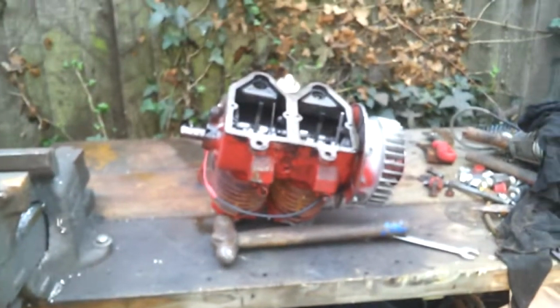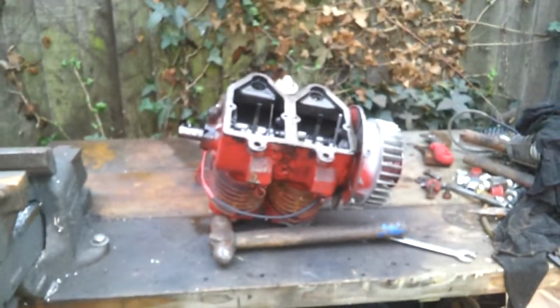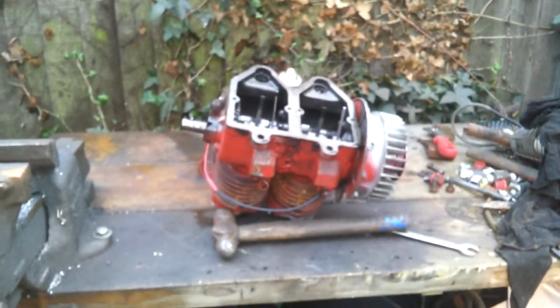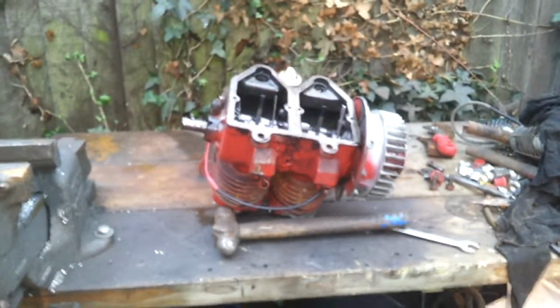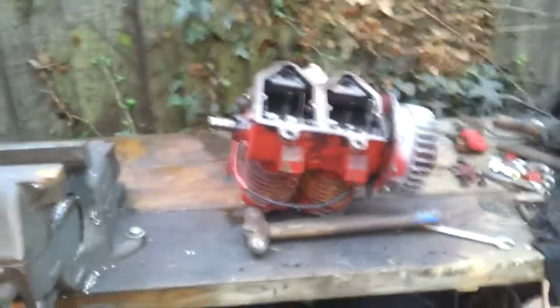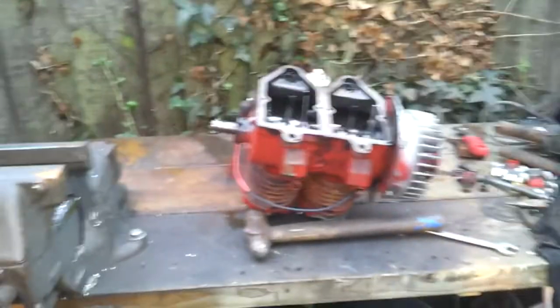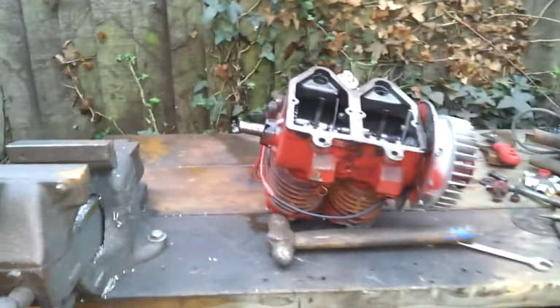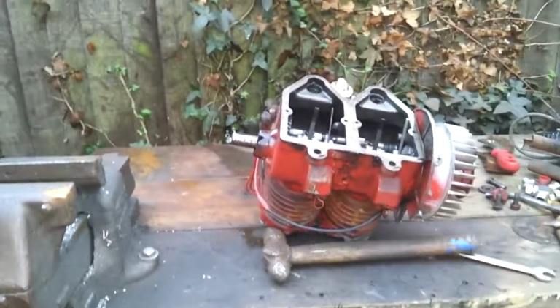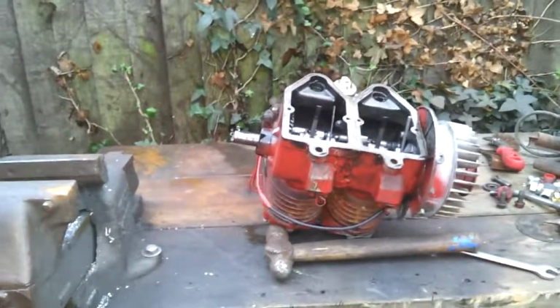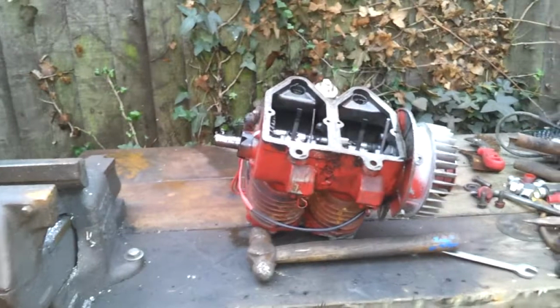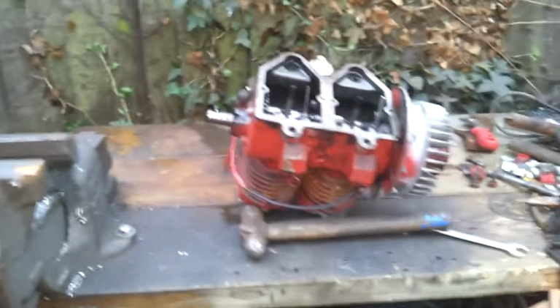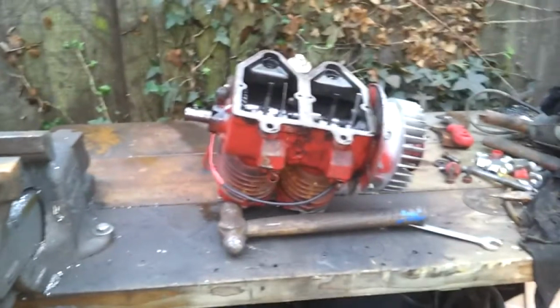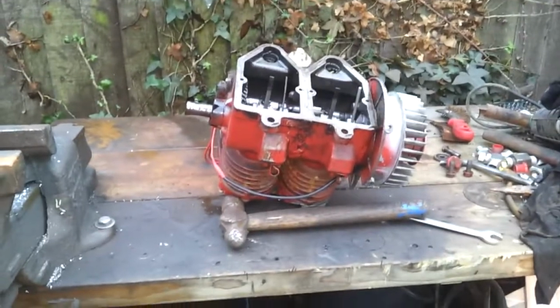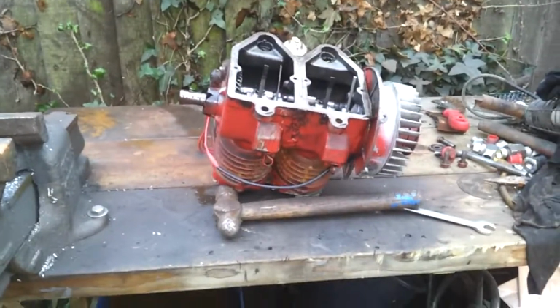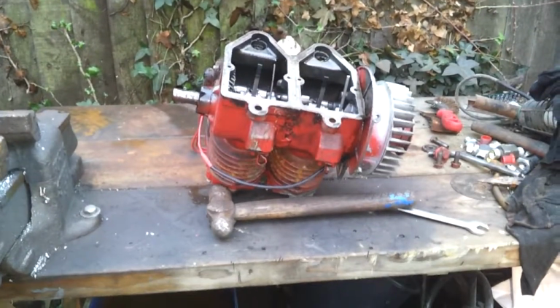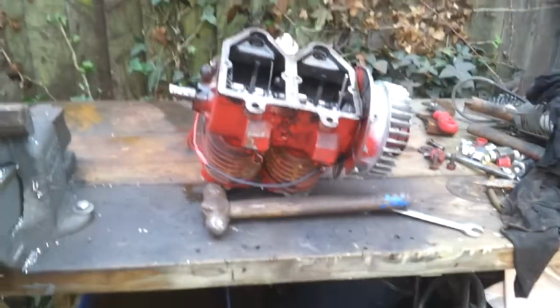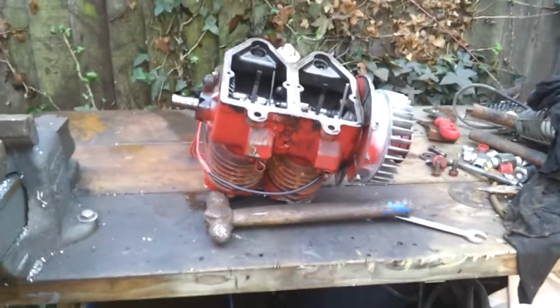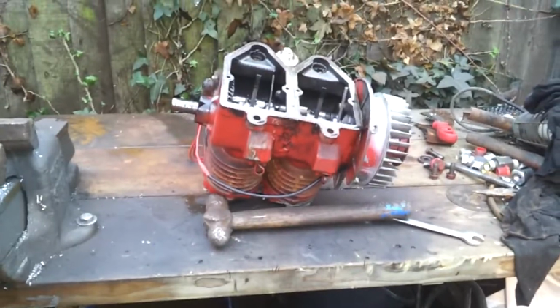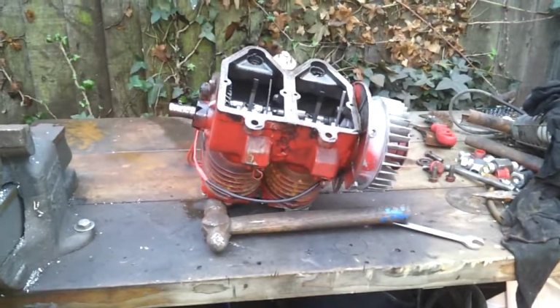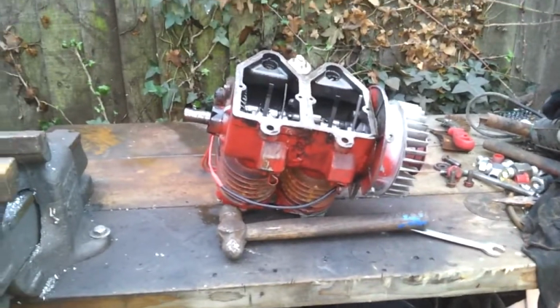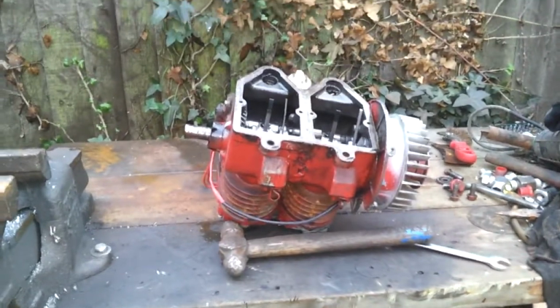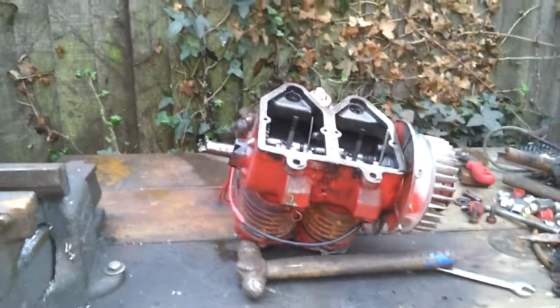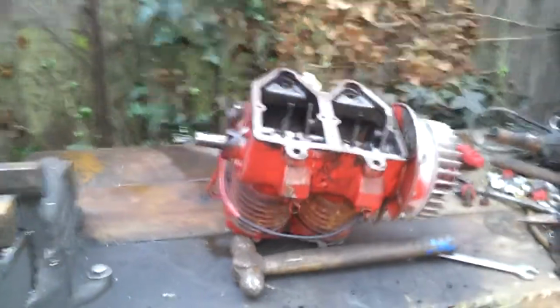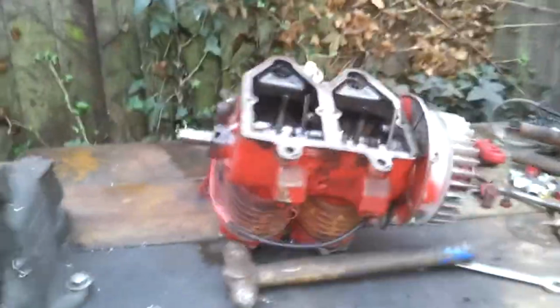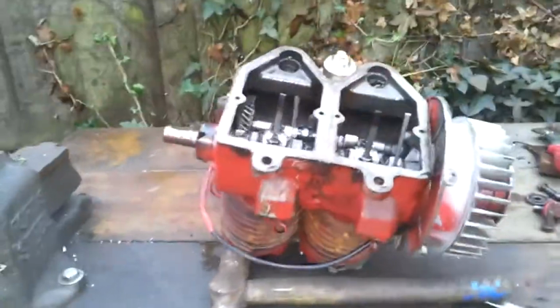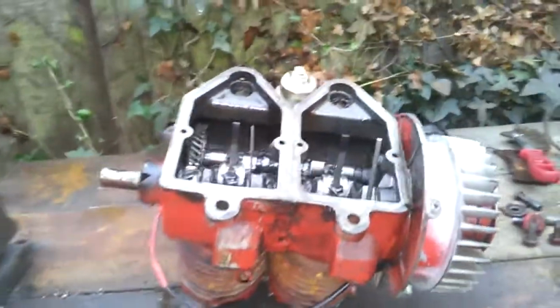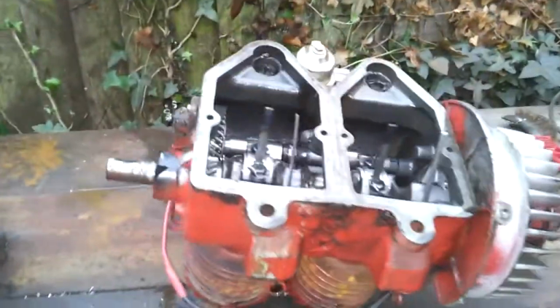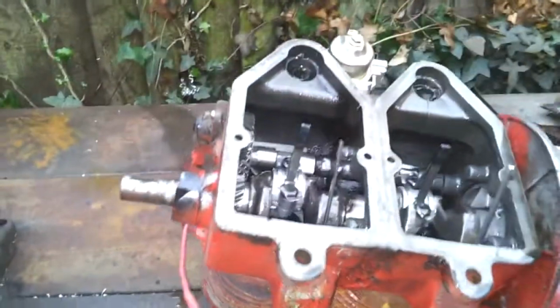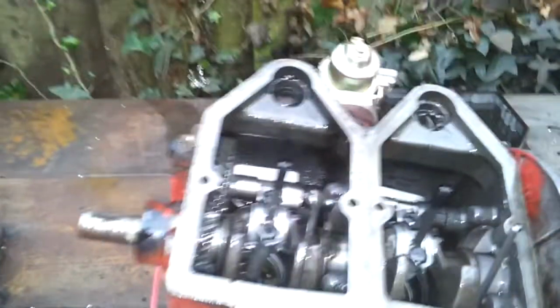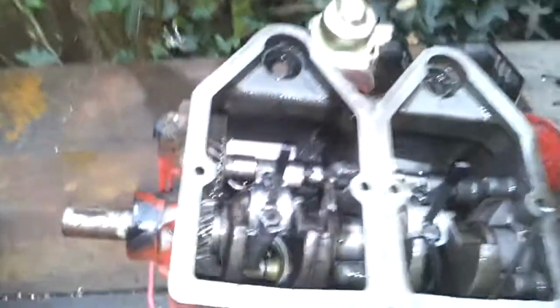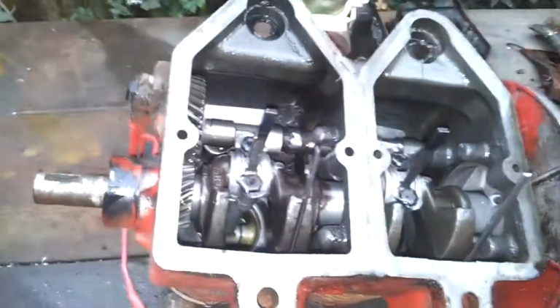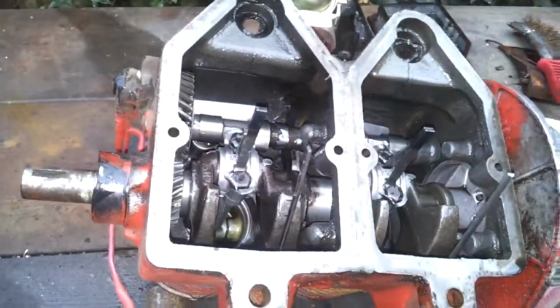Alright, how's it going. So this is my twin-cylinder Suffolk engine. About six months ago I promised a bloke I'd make a video showing the inside of it, and I suppose this is eventually getting around to it.